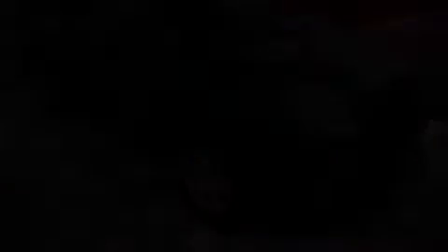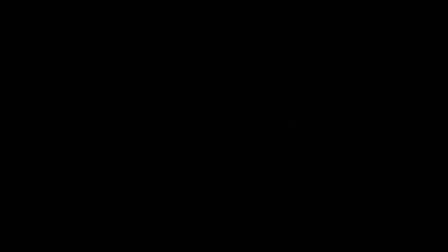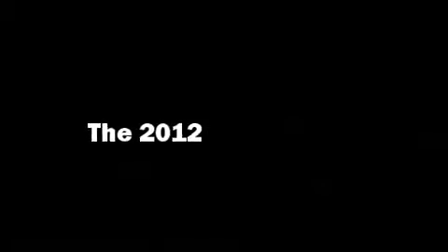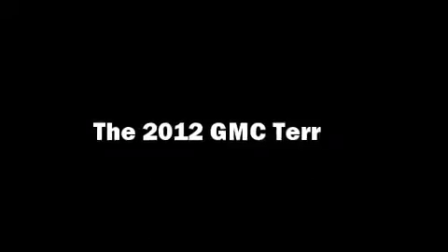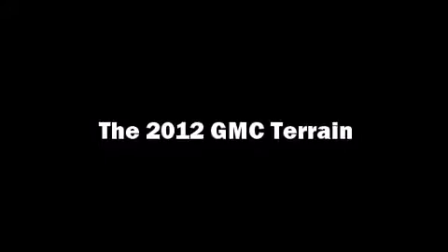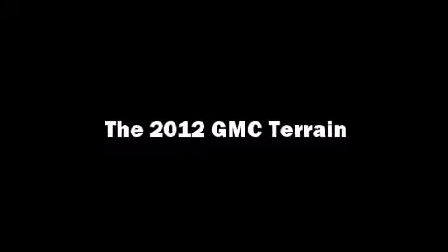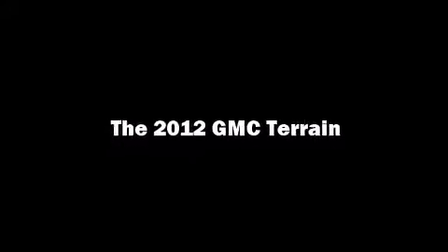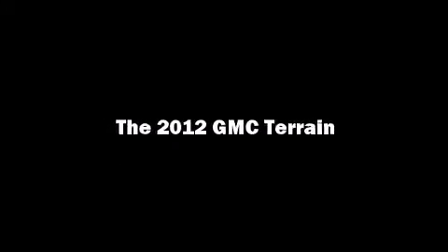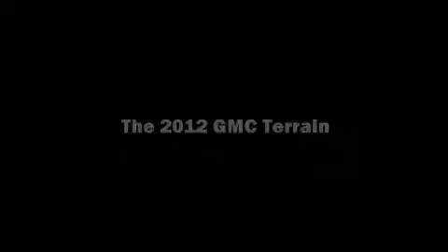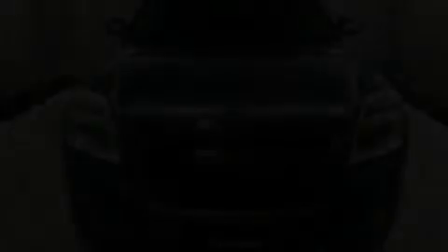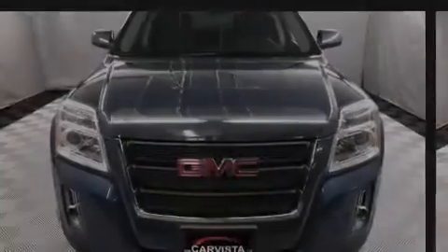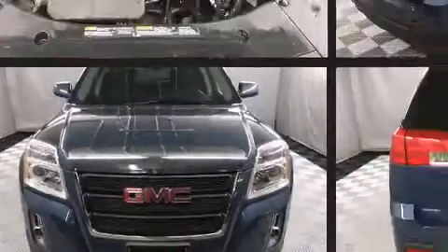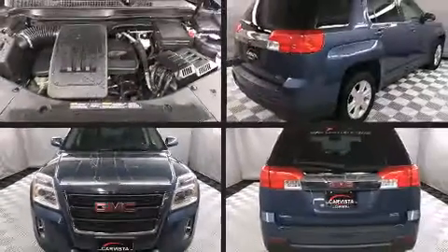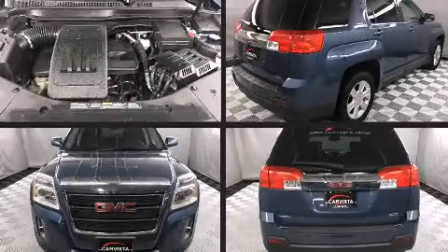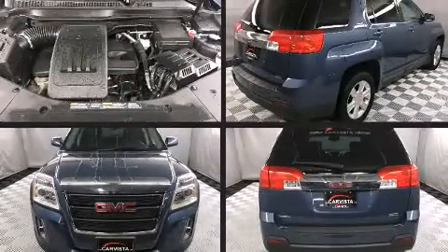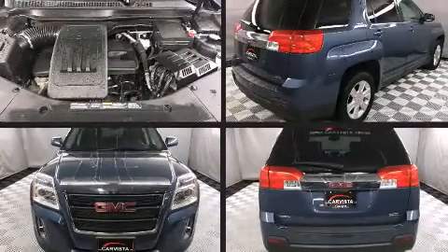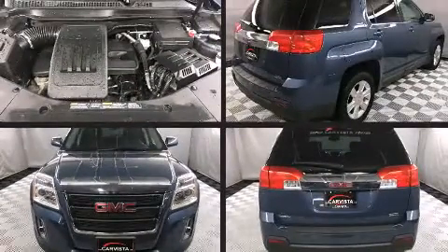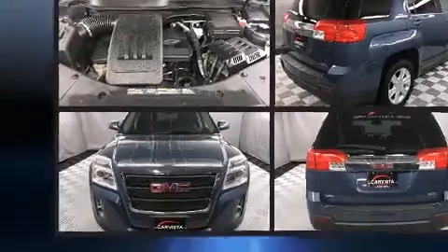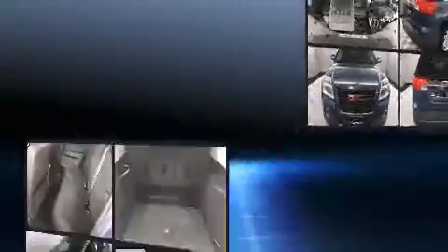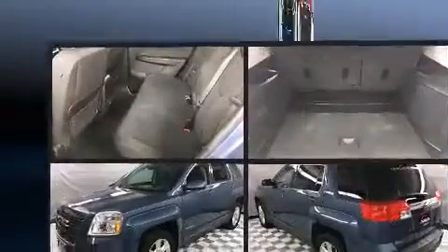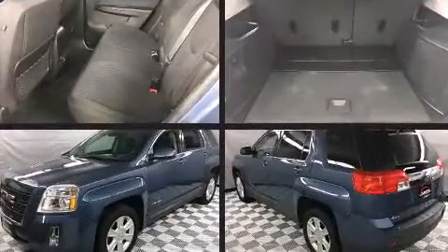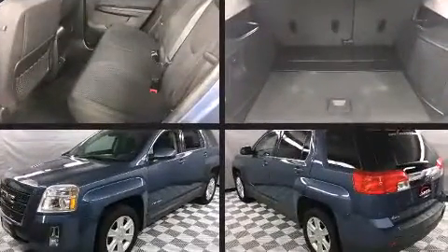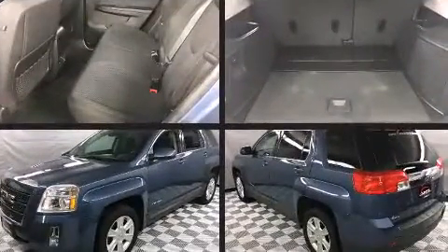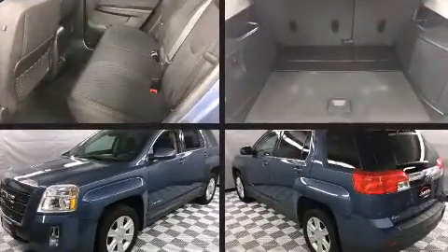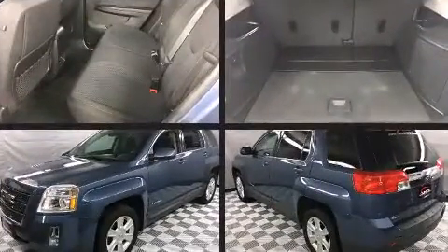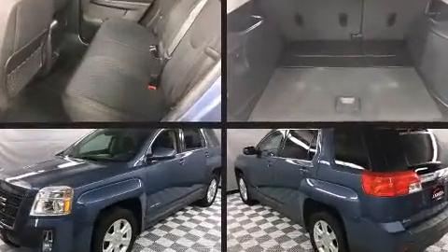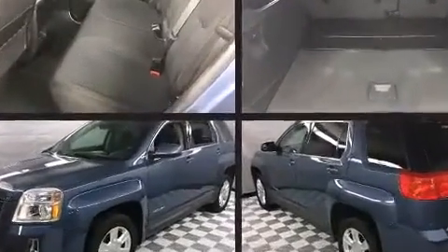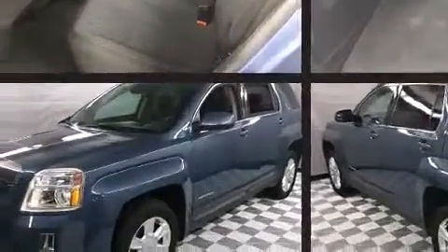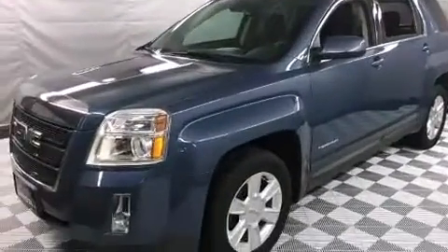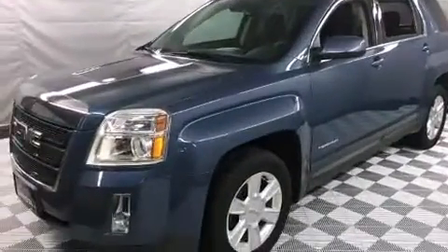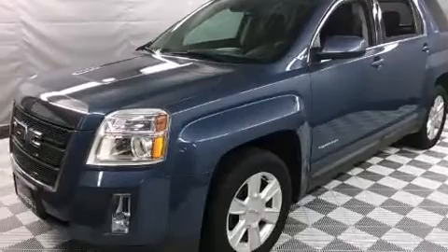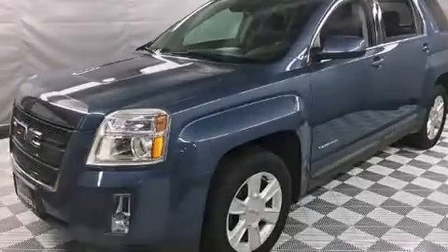Treat yourself to a test drive in the 2012 GMC Terrain. It features all-wheel drive versatility, an automatic transmission, and a 2.4-liter four-cylinder engine.